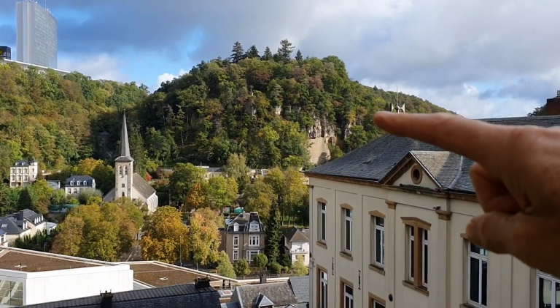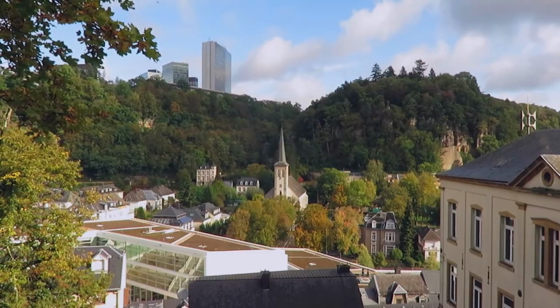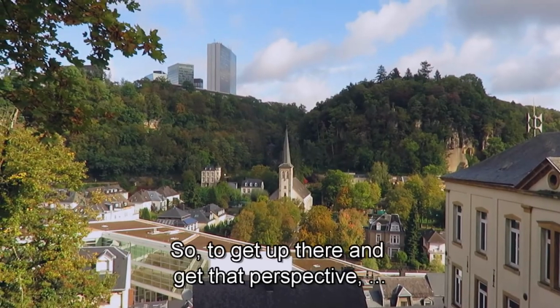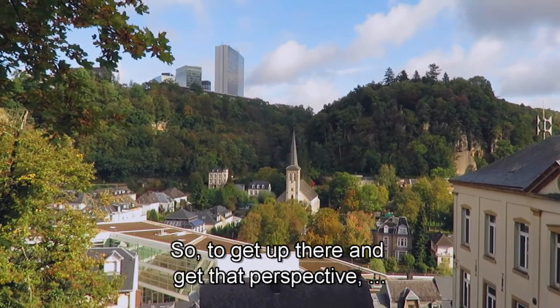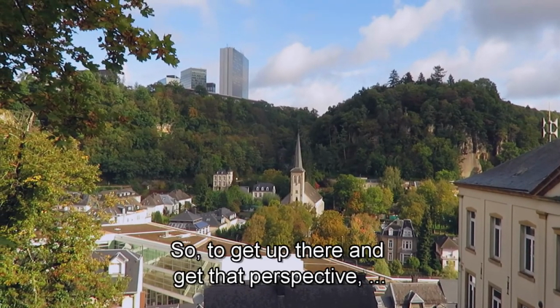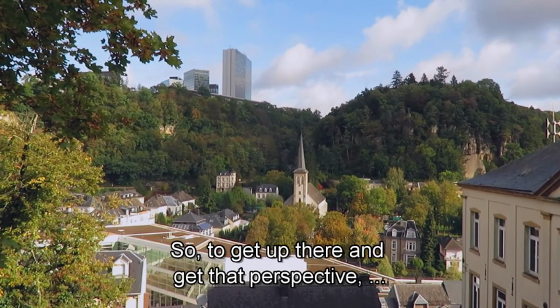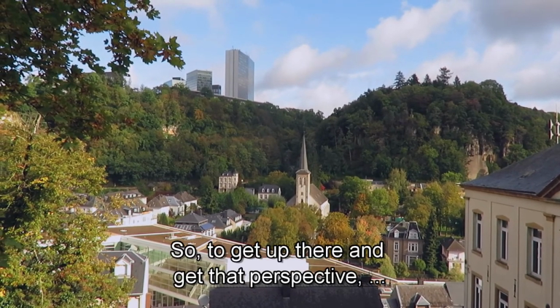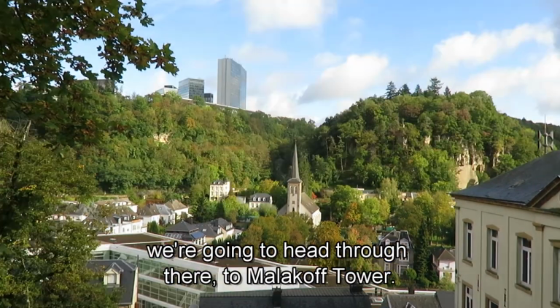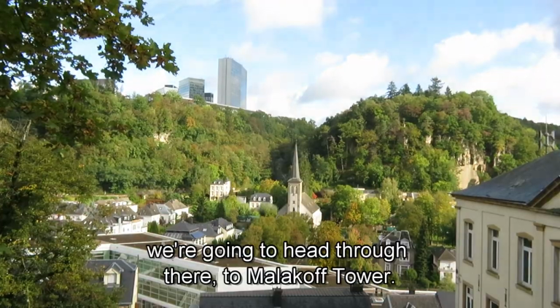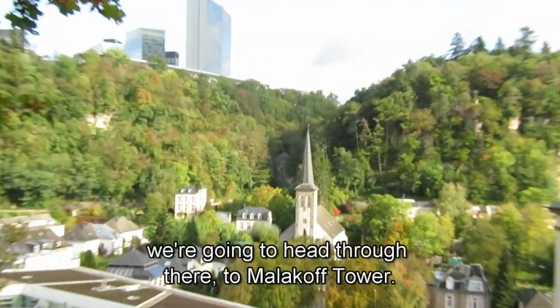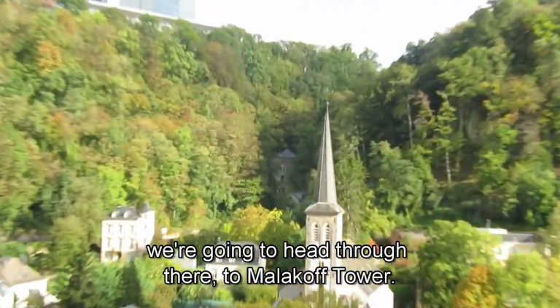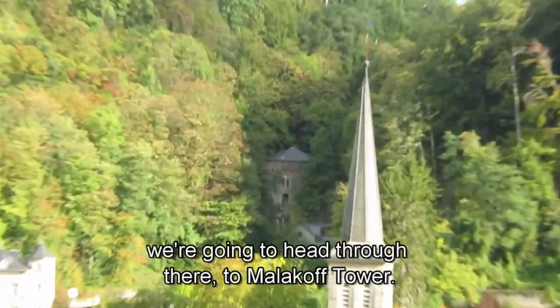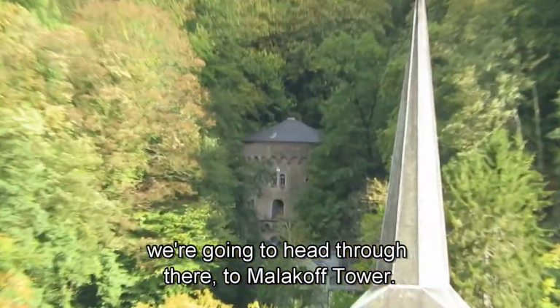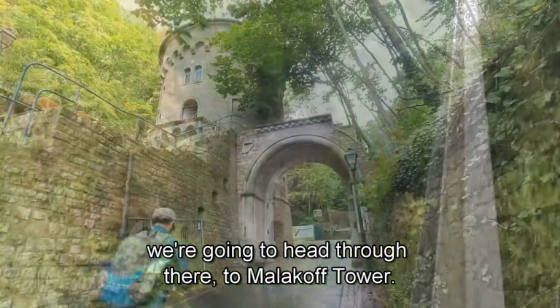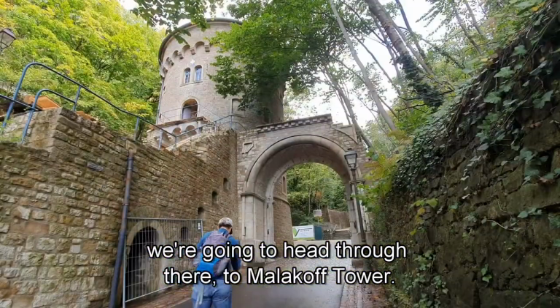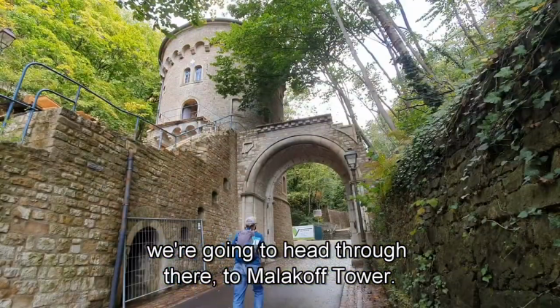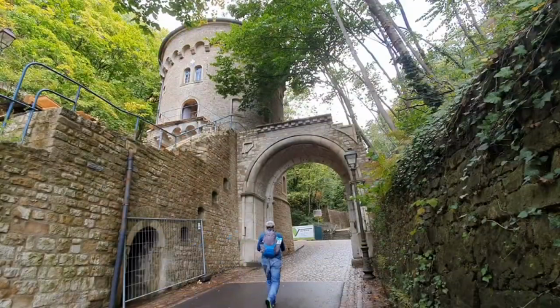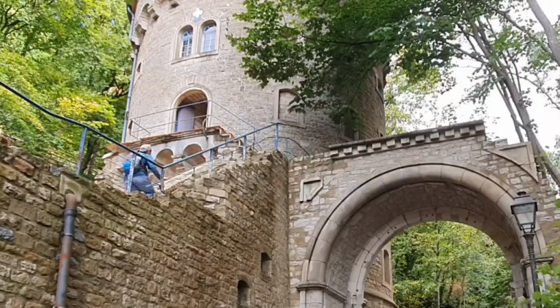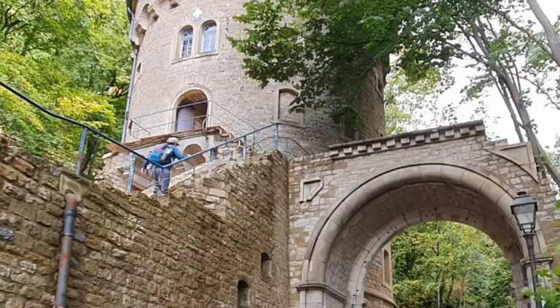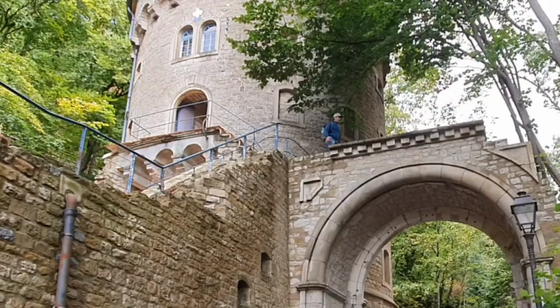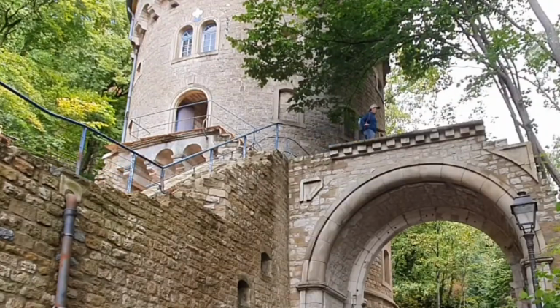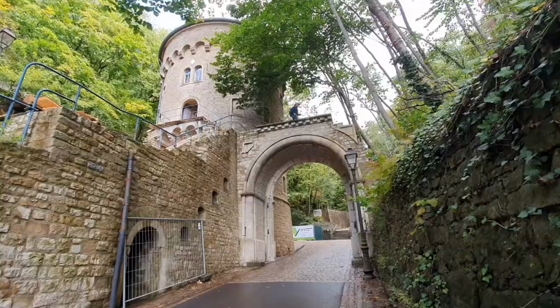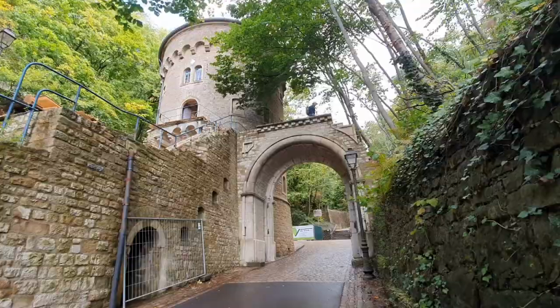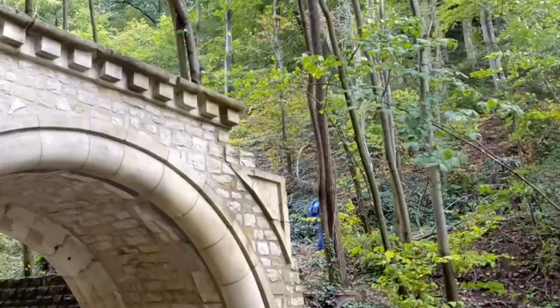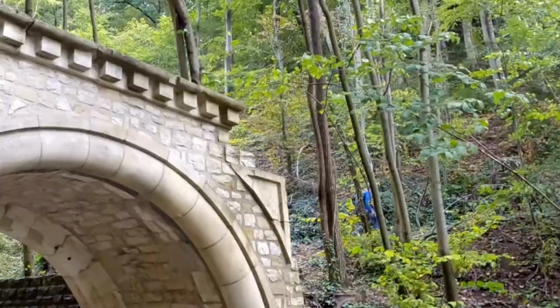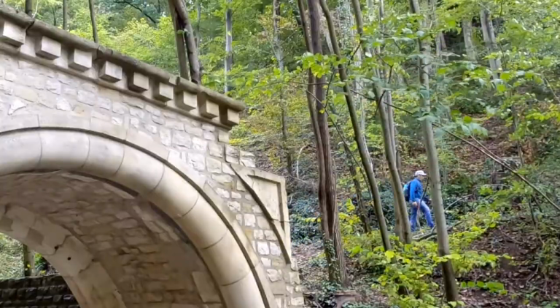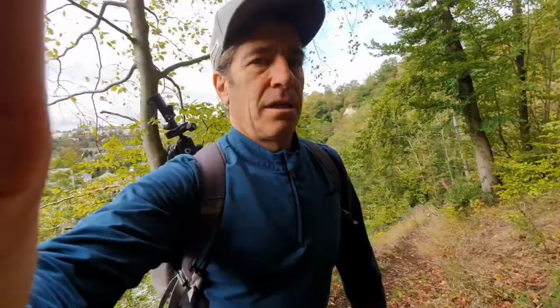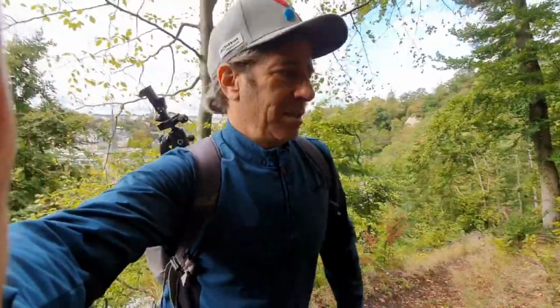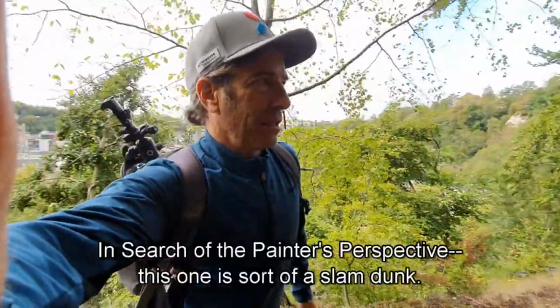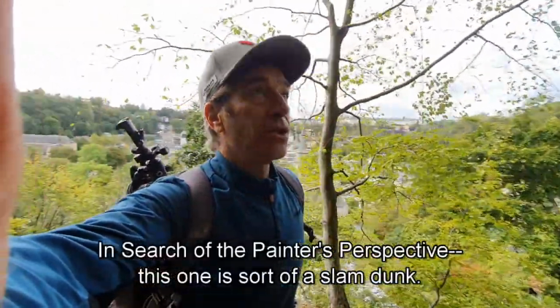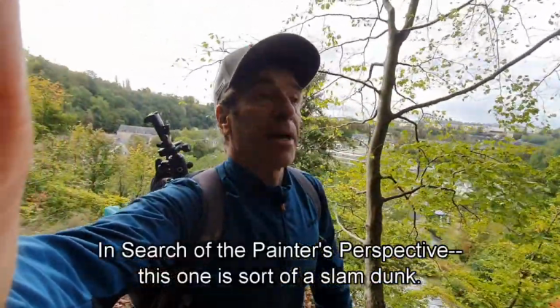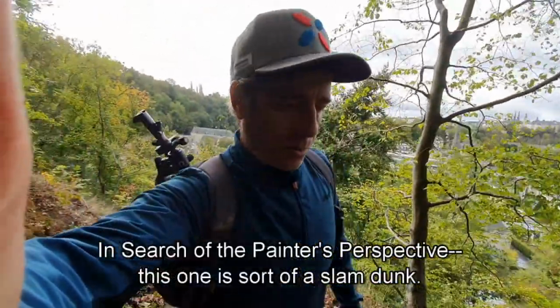So to get up there and get that perspective, we're going to head through there — to the Molokov Tower. In search of the painter's perspective.